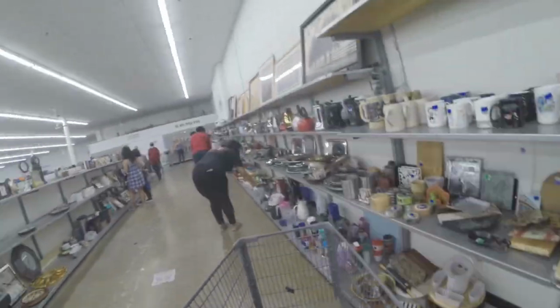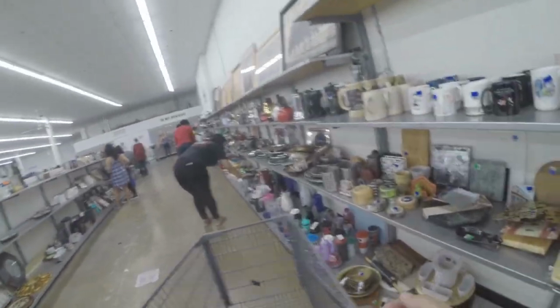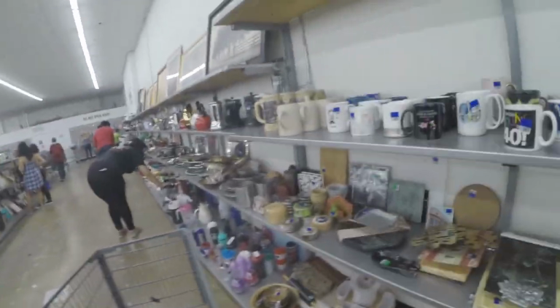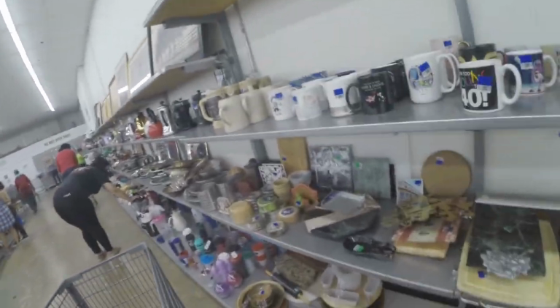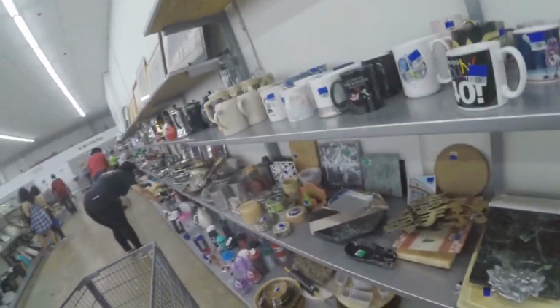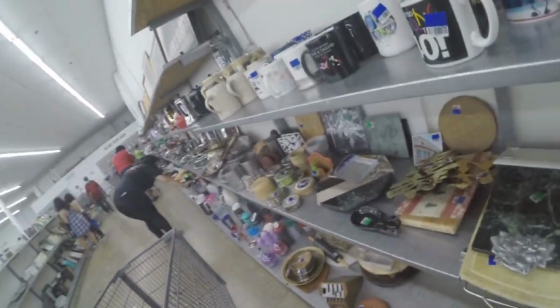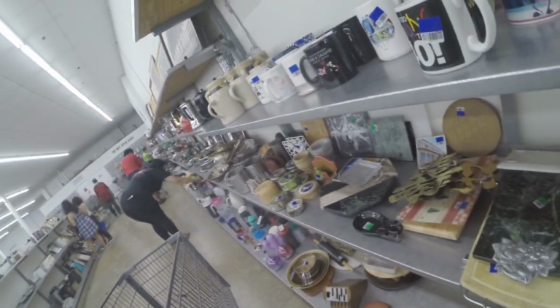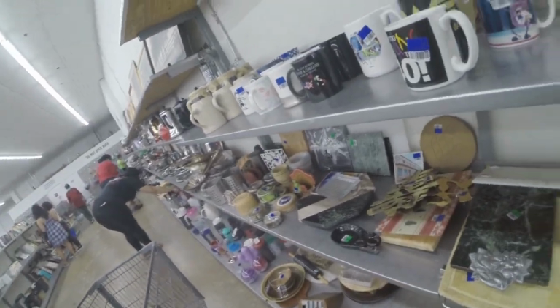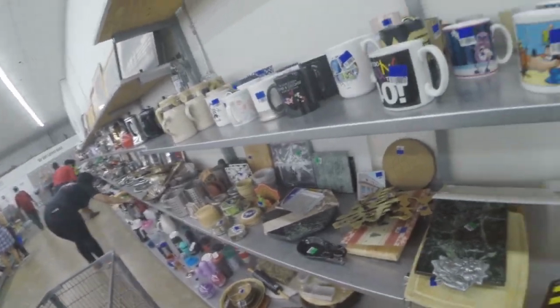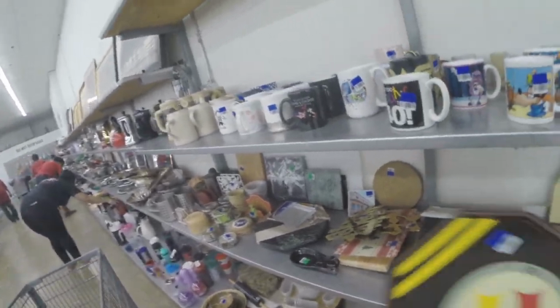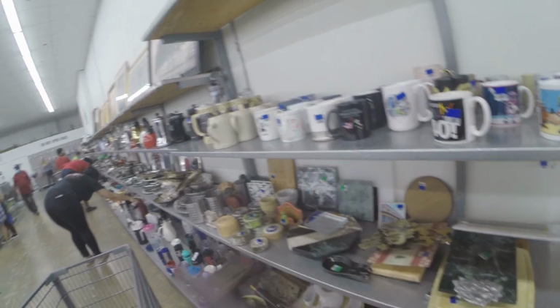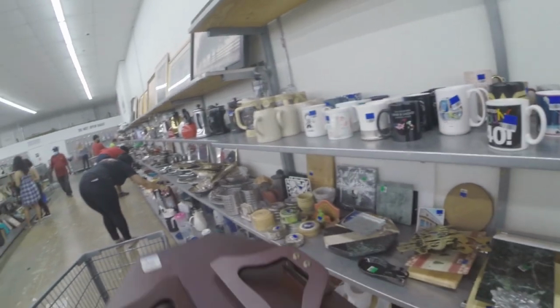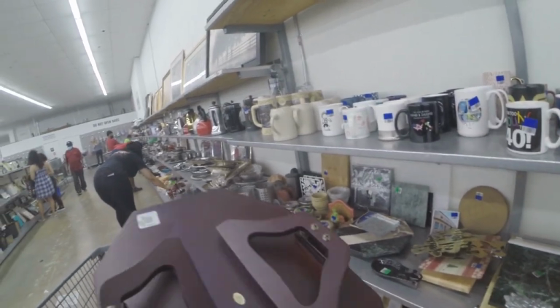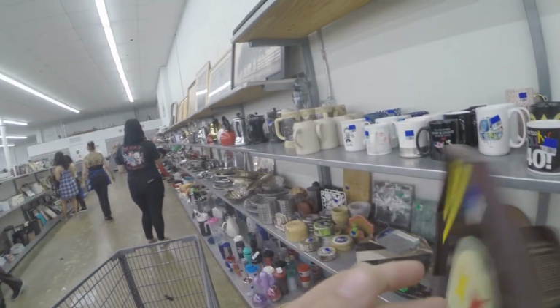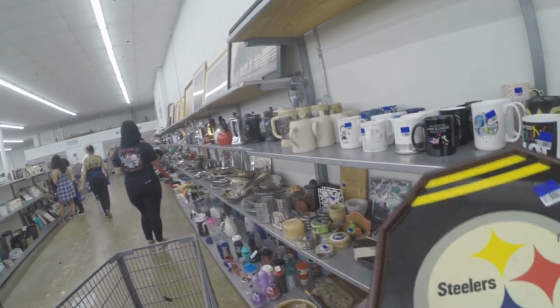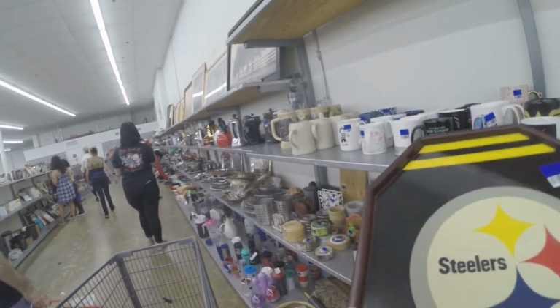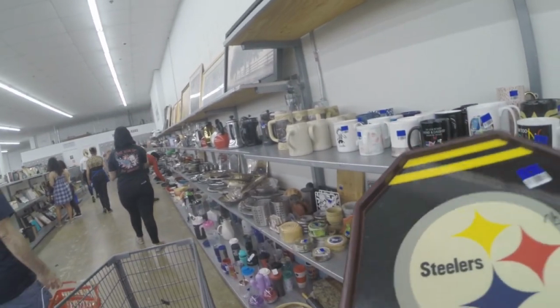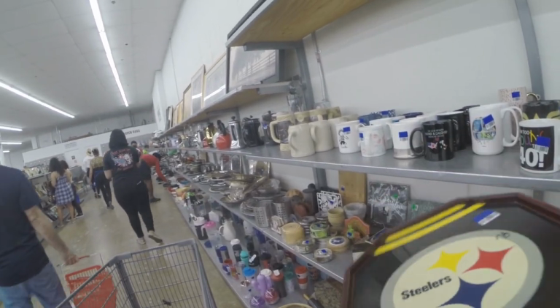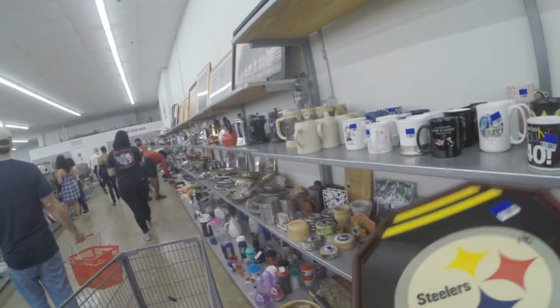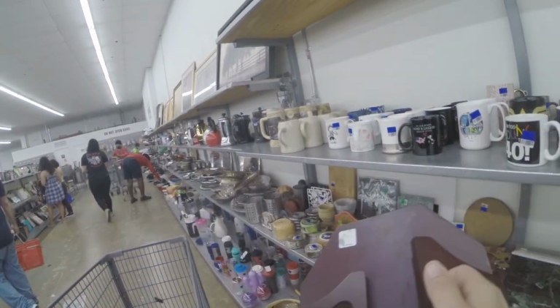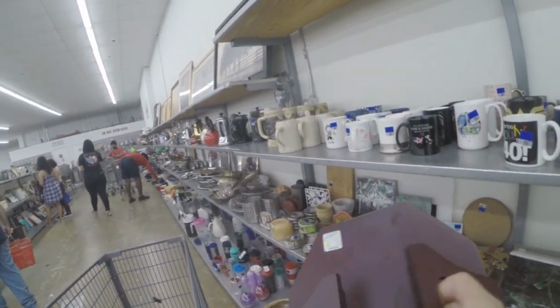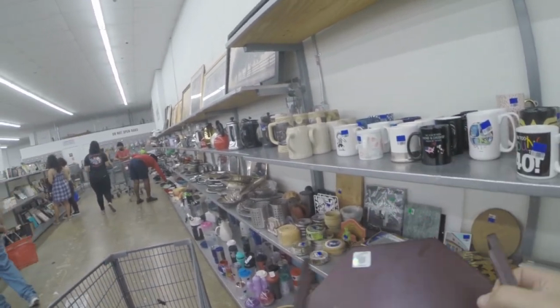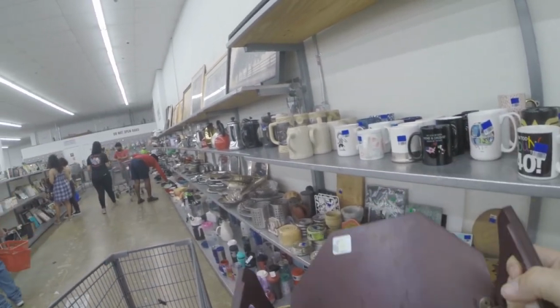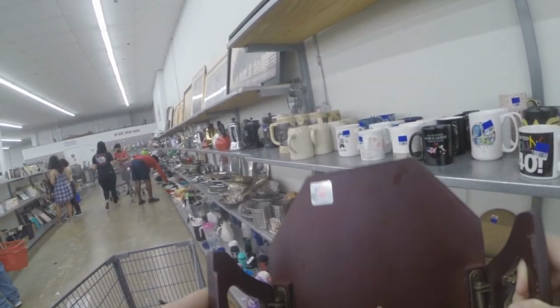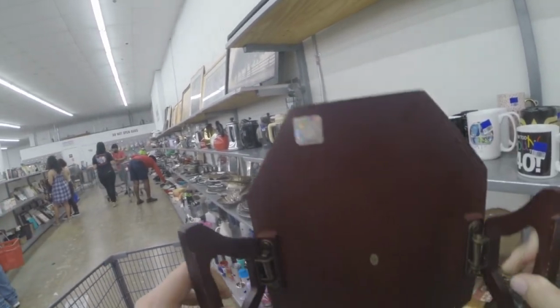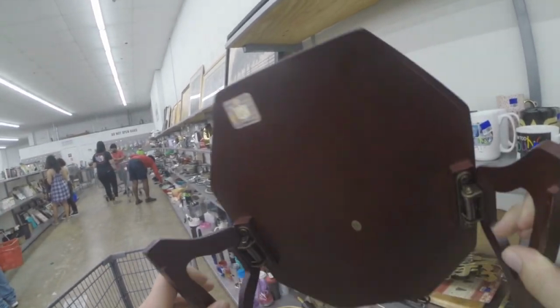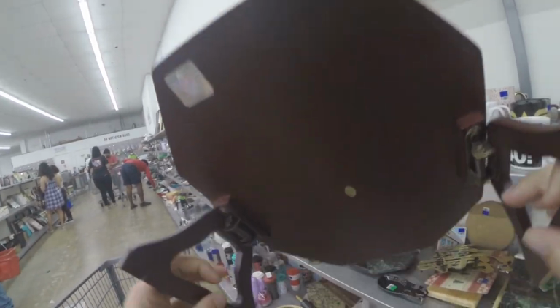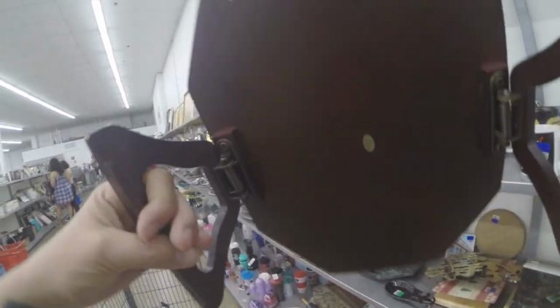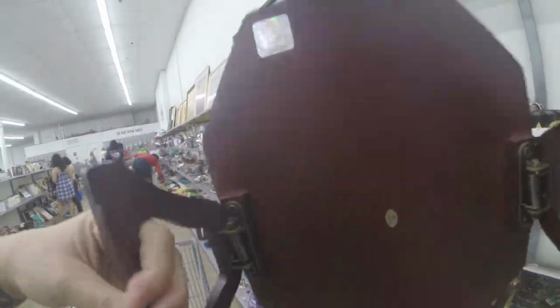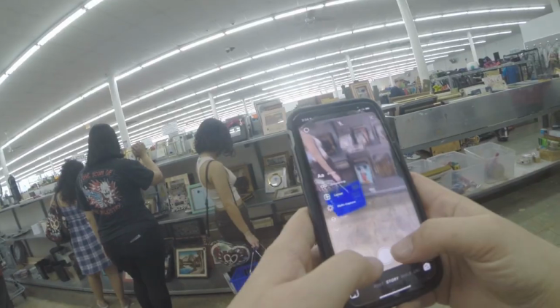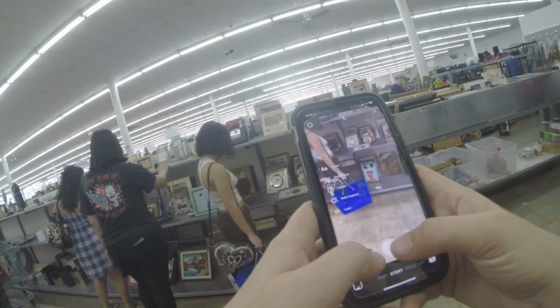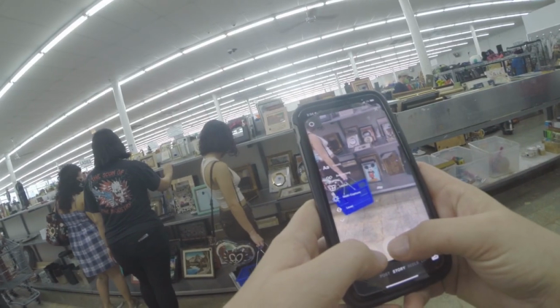Over here I find this like Pittsburgh Steelers item. I actually have no idea what it is, so if you guys do, please drop a comment down below and let me know.